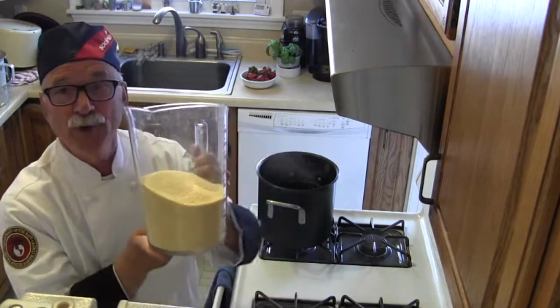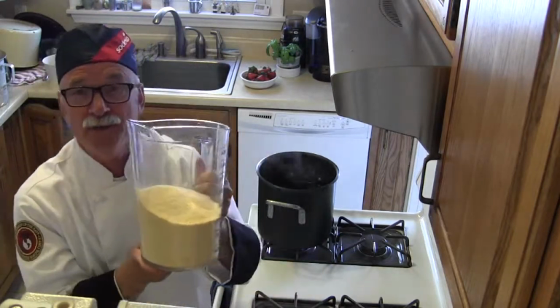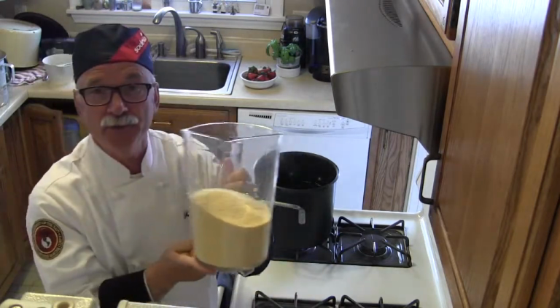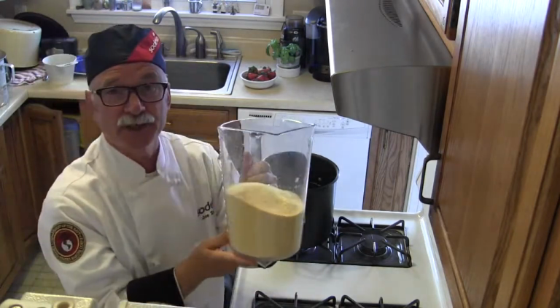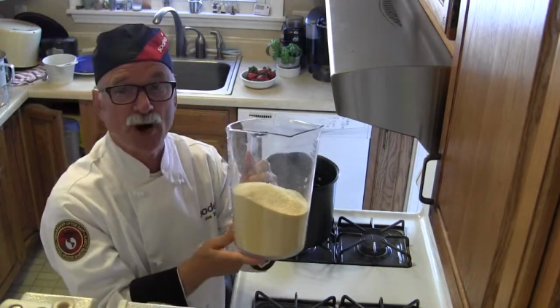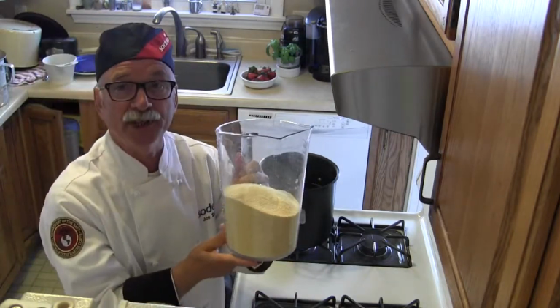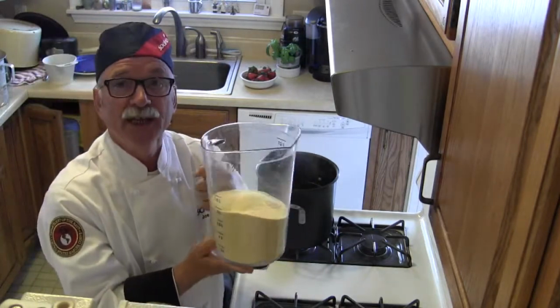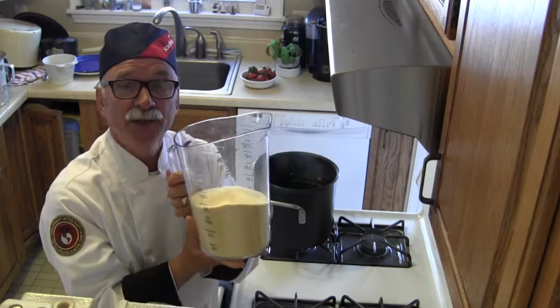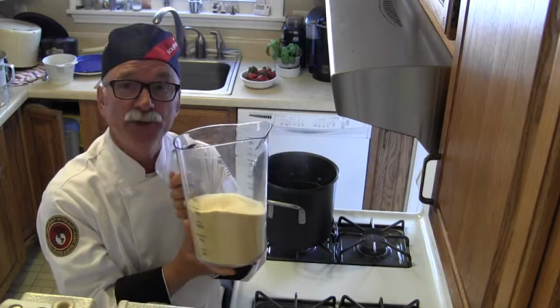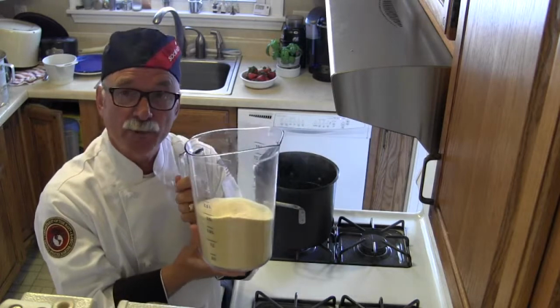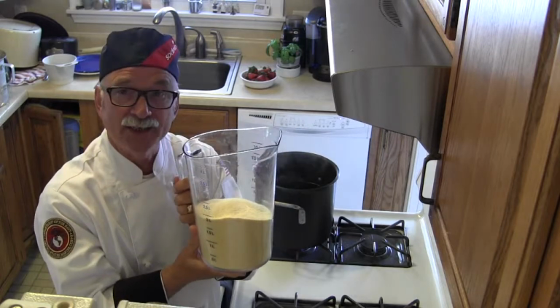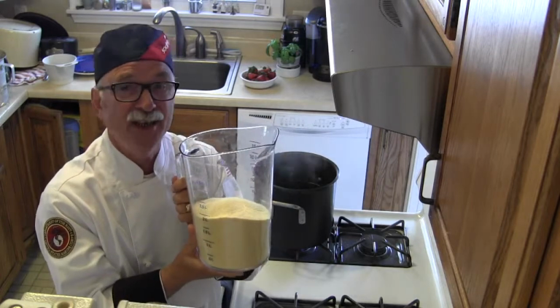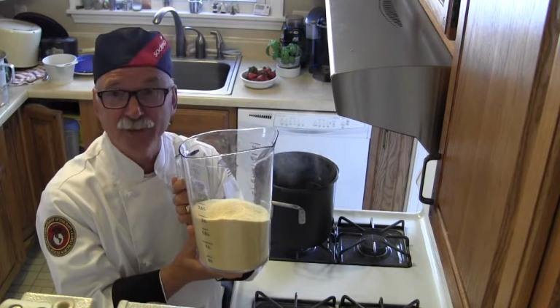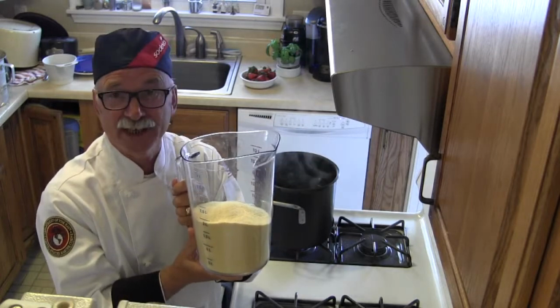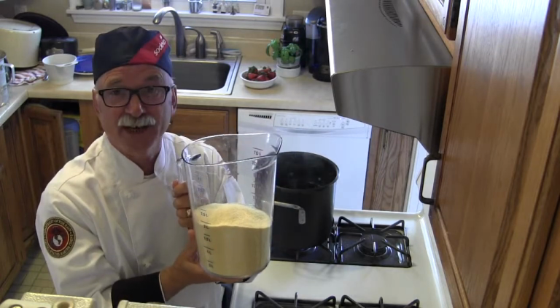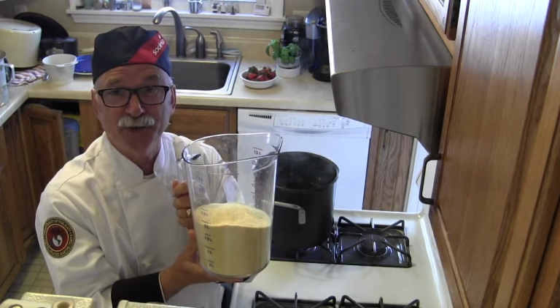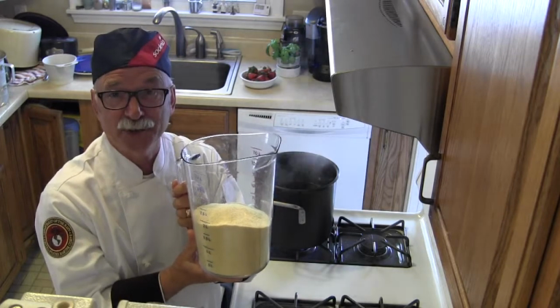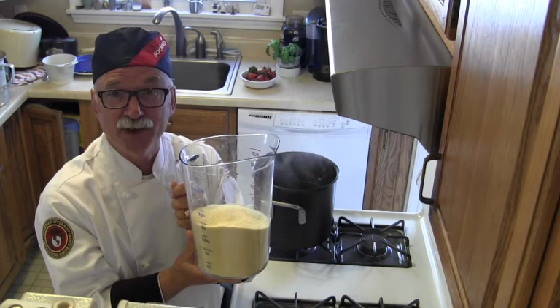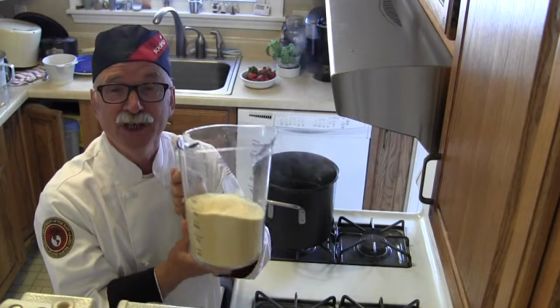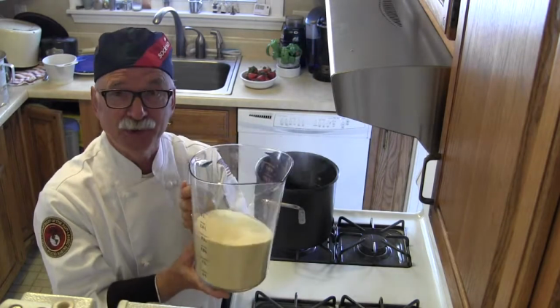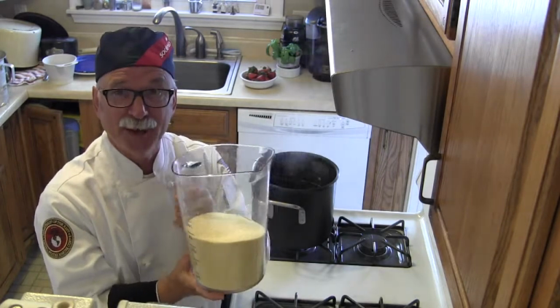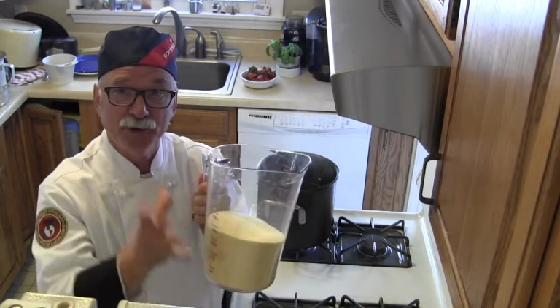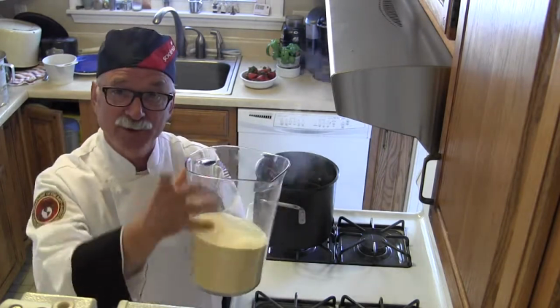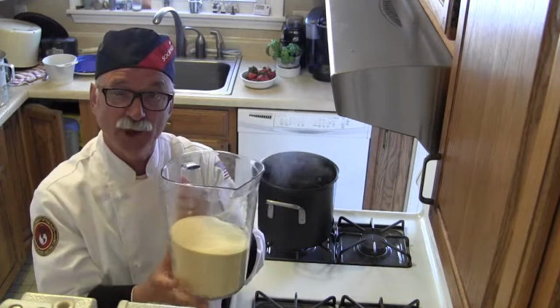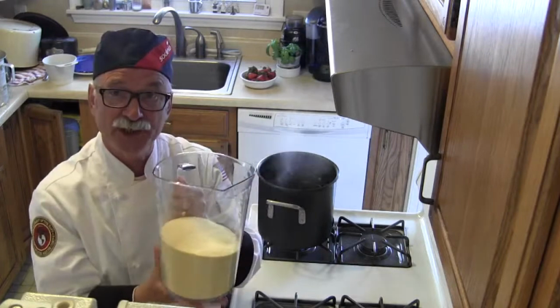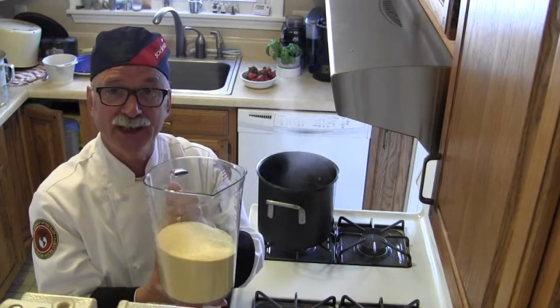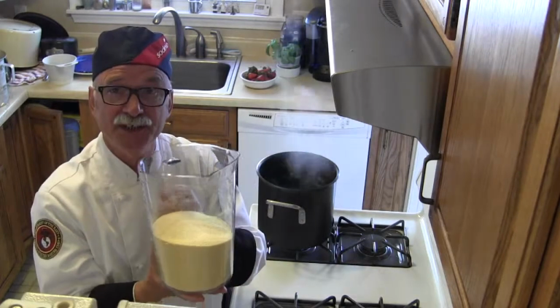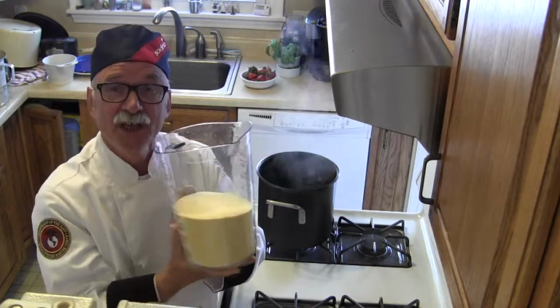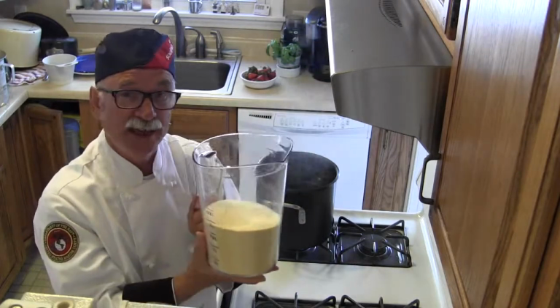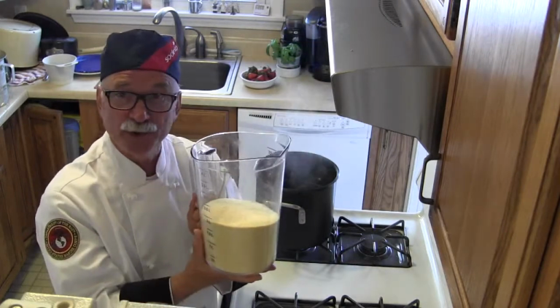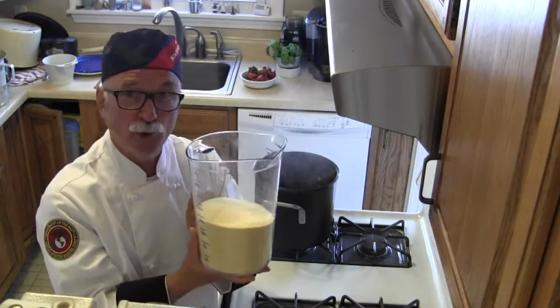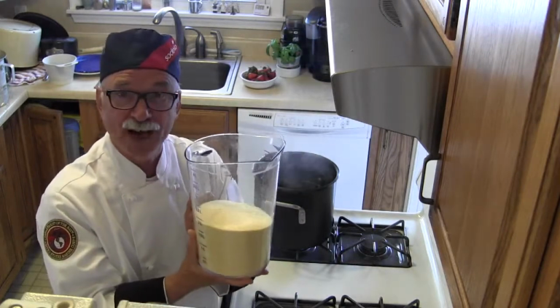If the mixture gets too thick, you won't be able to add the rest of the mix properly and you'll end up with dry pockets — not a very satisfactory mashed potato. So to prevent that, use a large container and add three, four, five — however many bags you're going to use — all together.